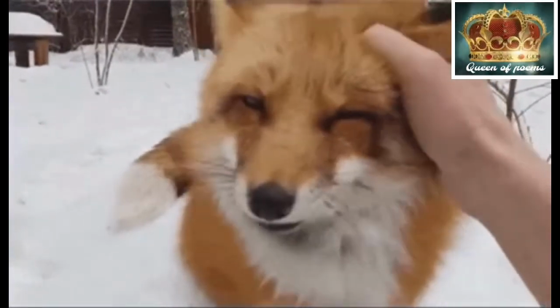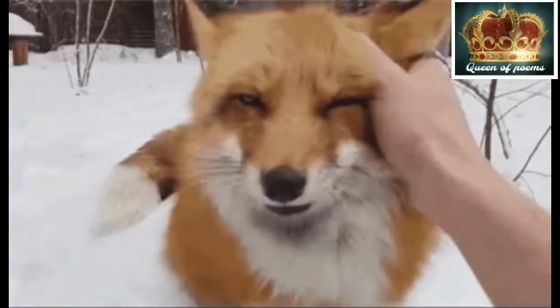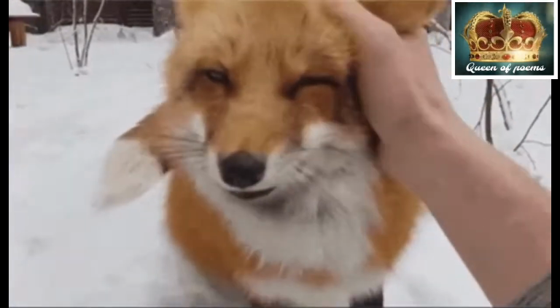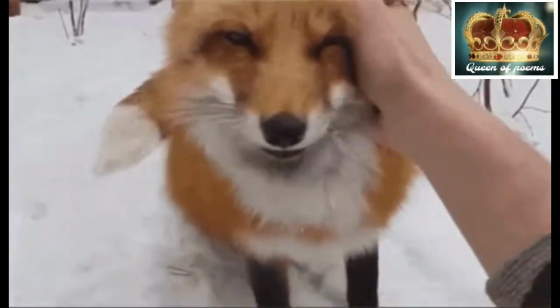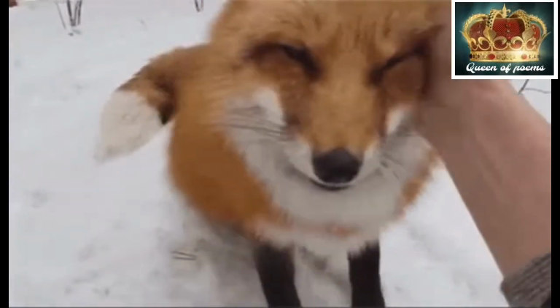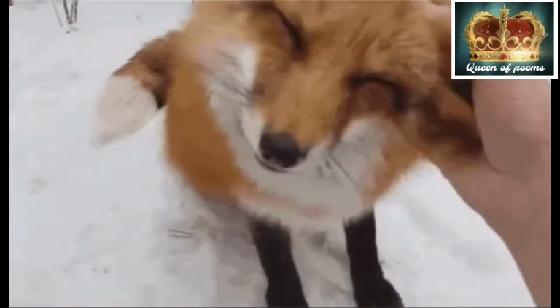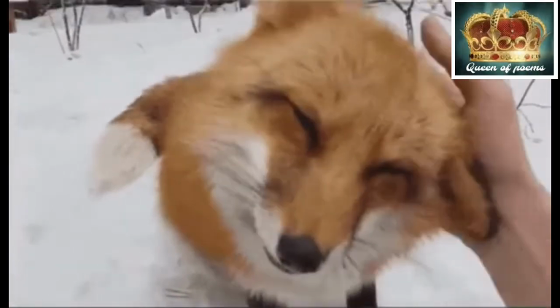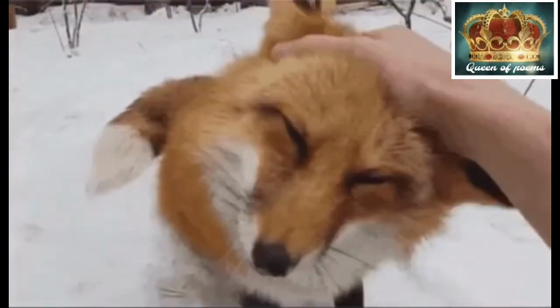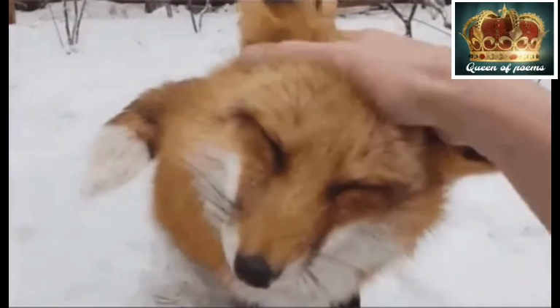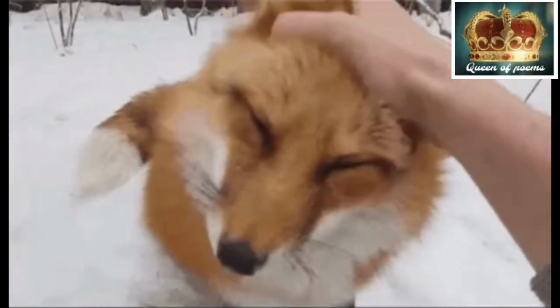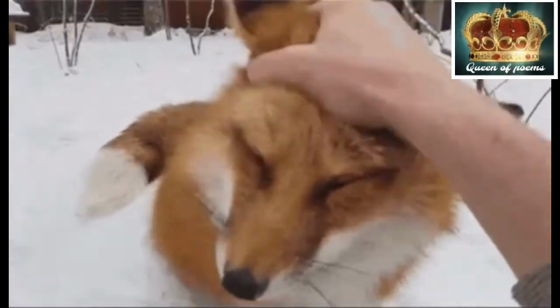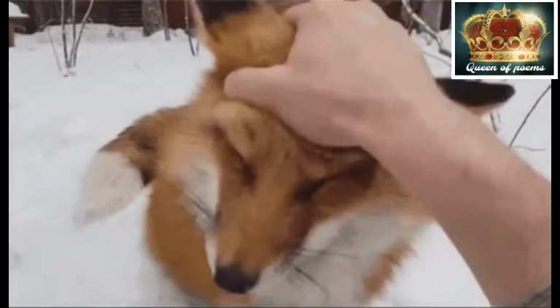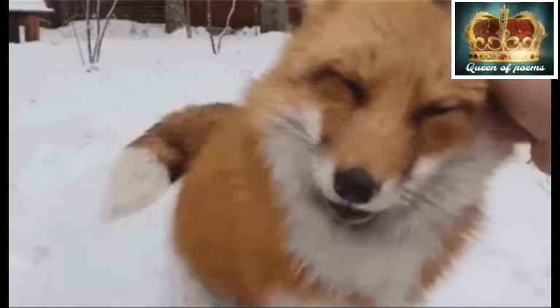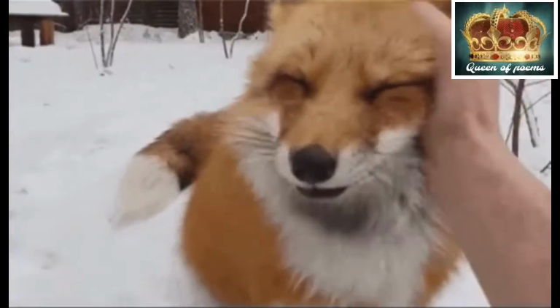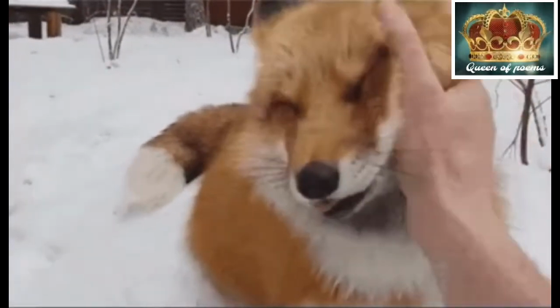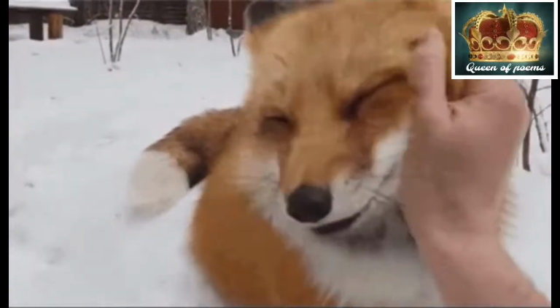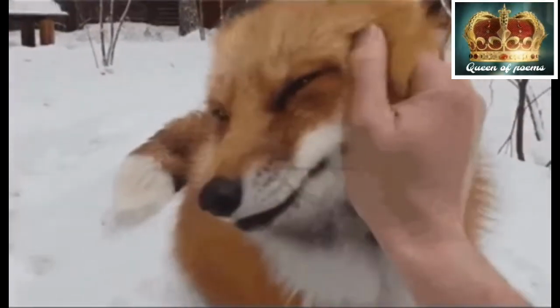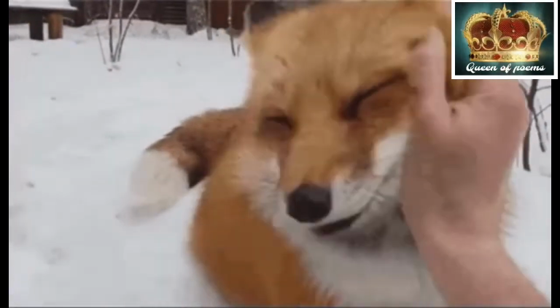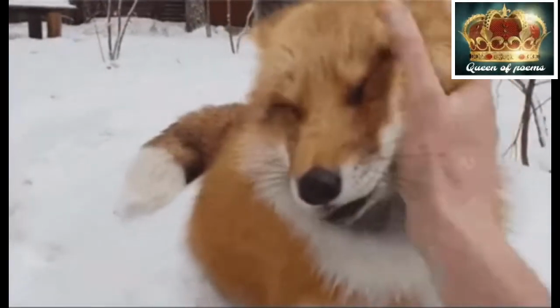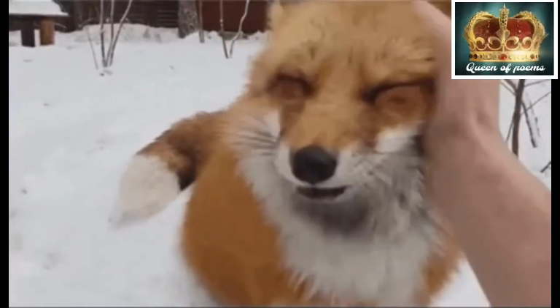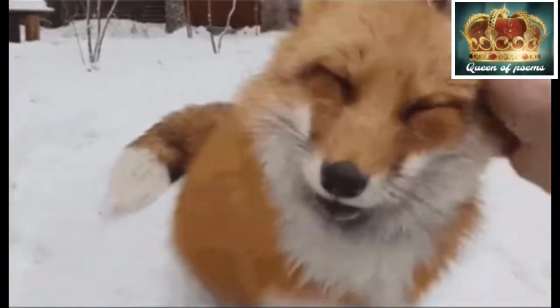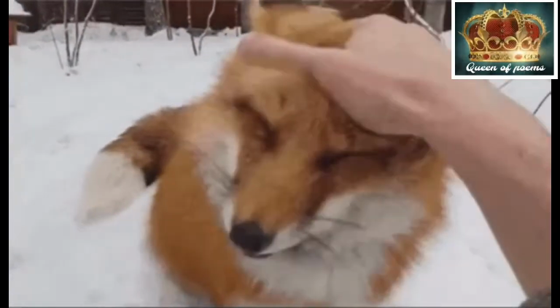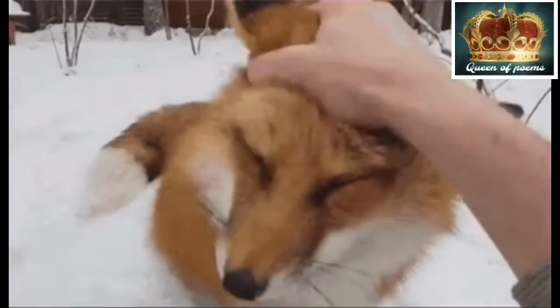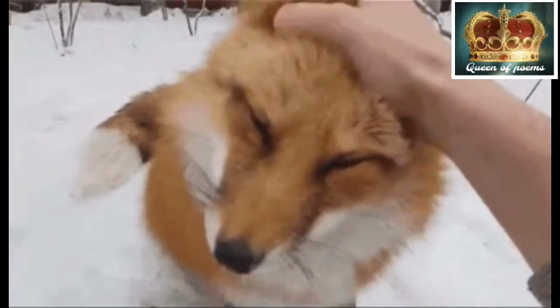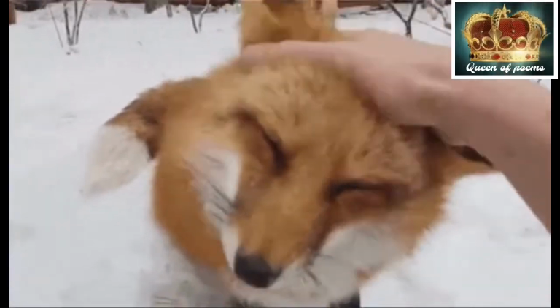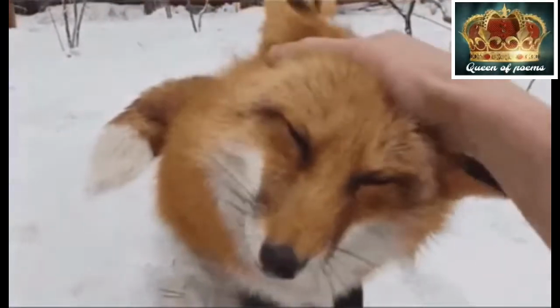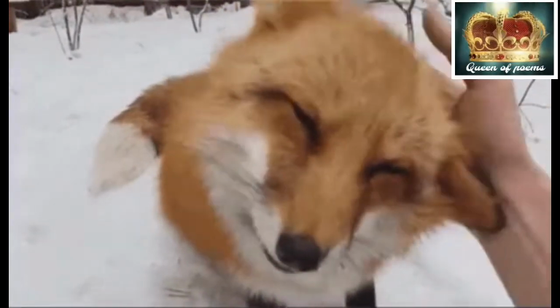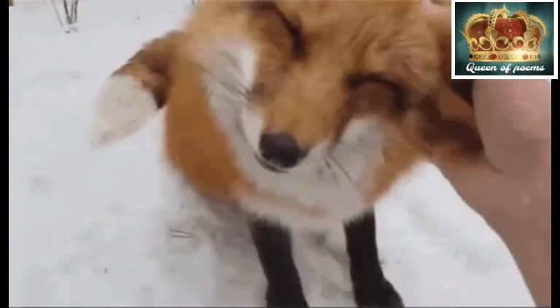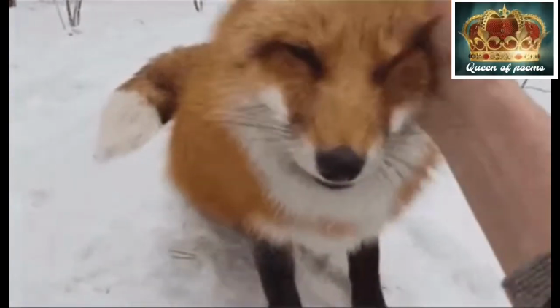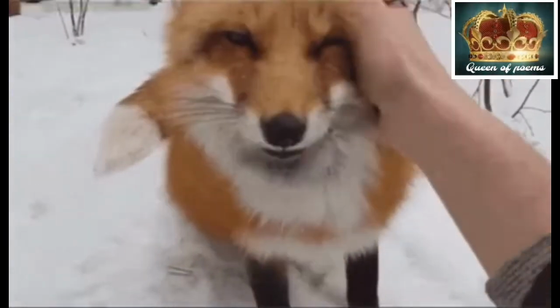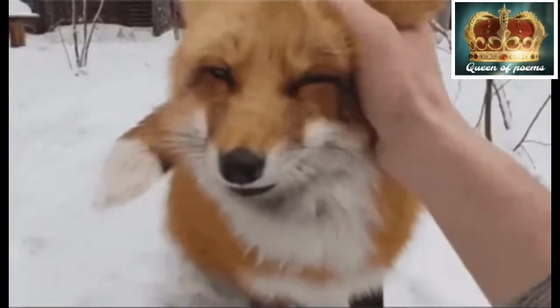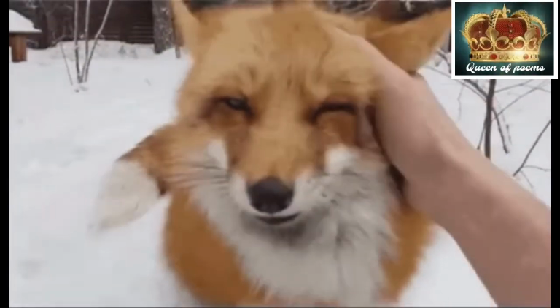The main diet of red foxes is small mammals like mice, rabbits, raccoons and squirrels. Their eyes are especially adapted to night vision.